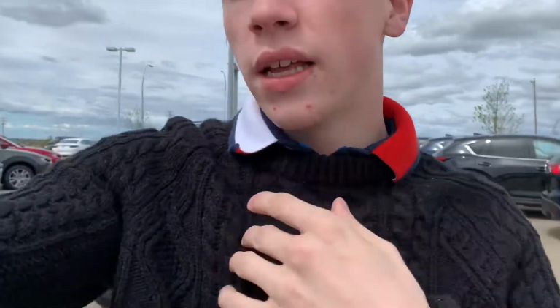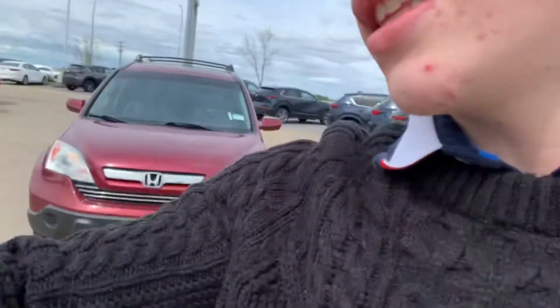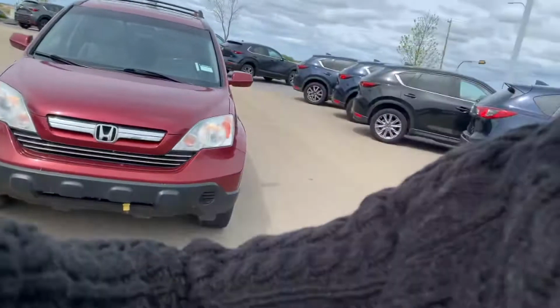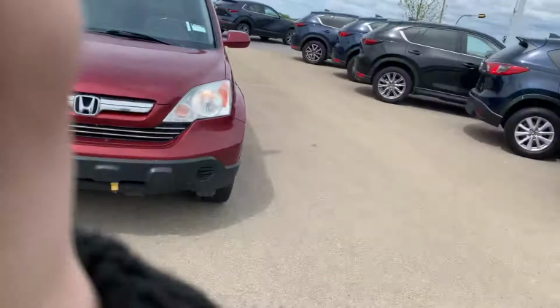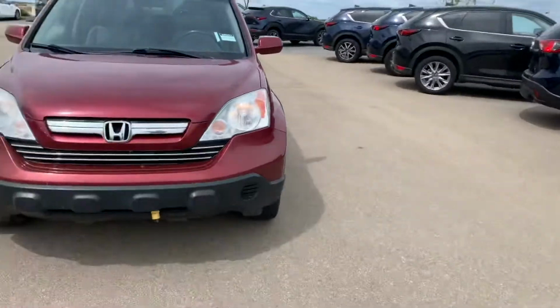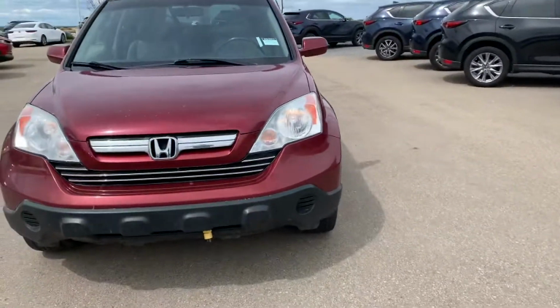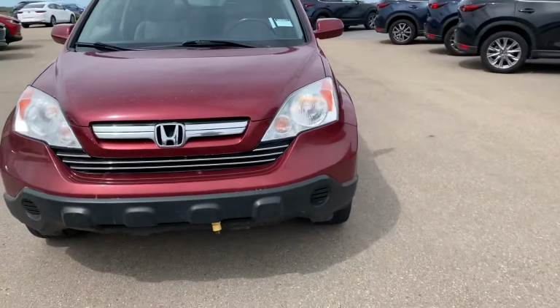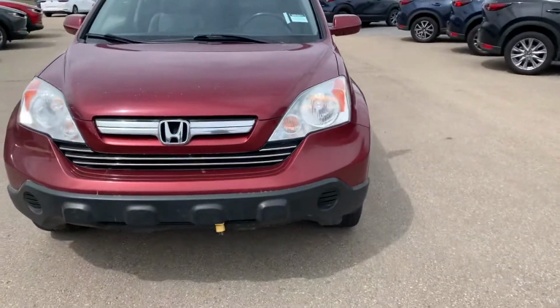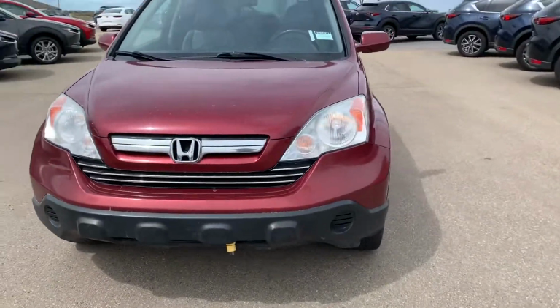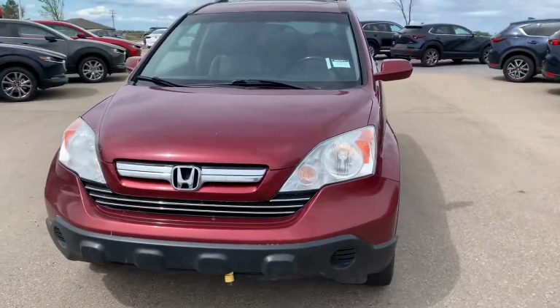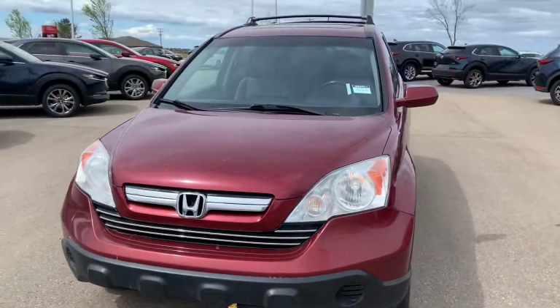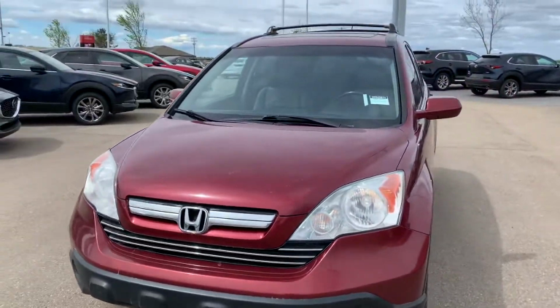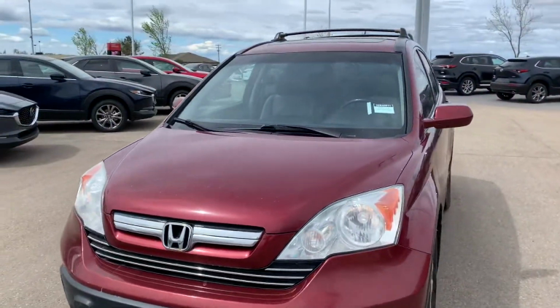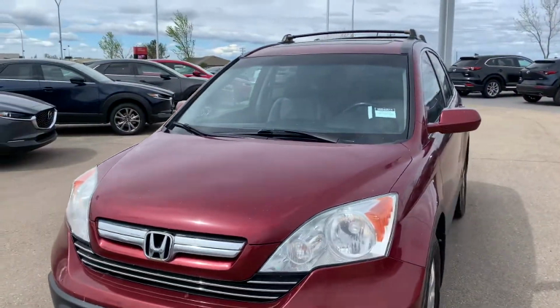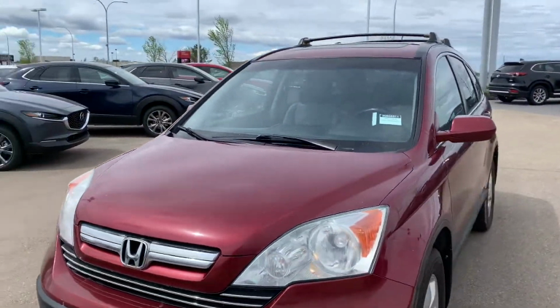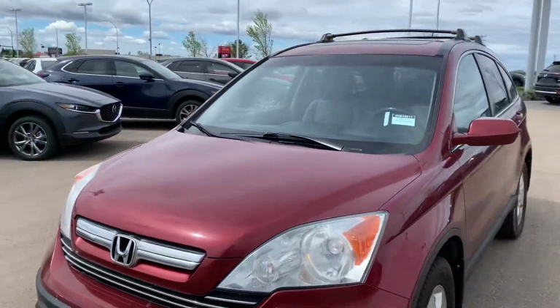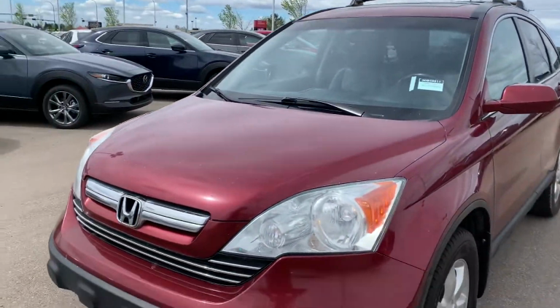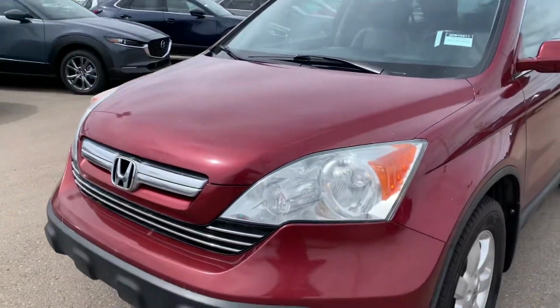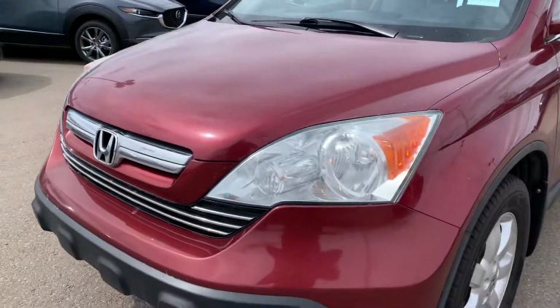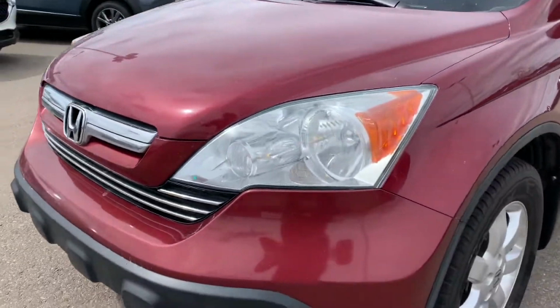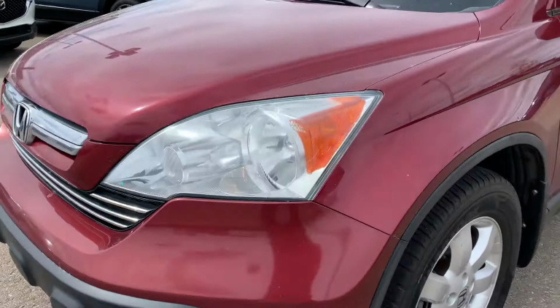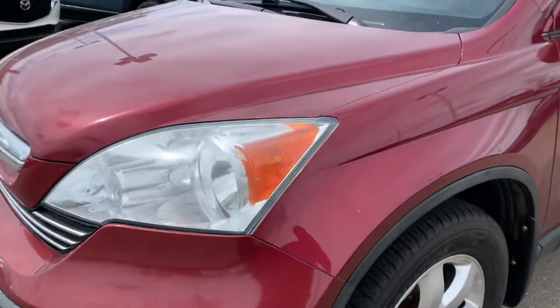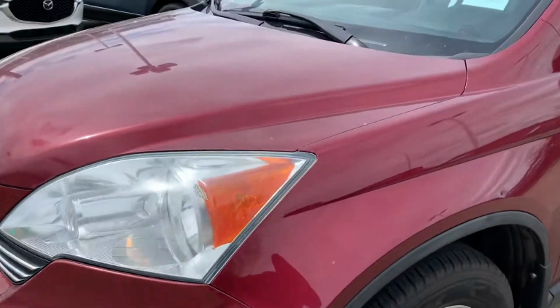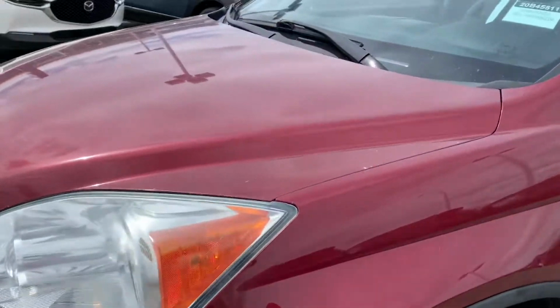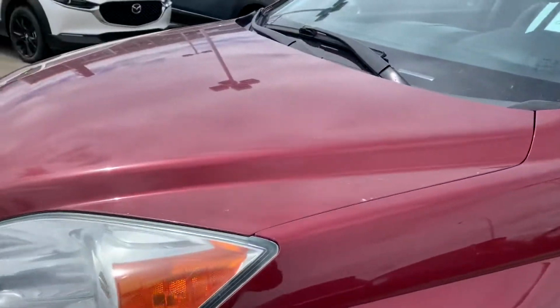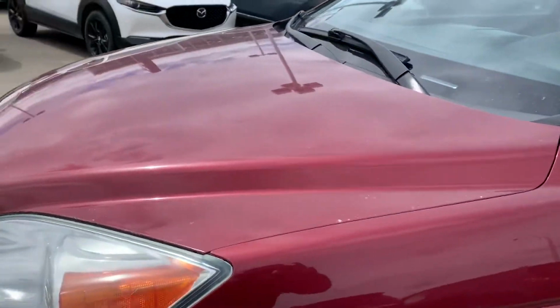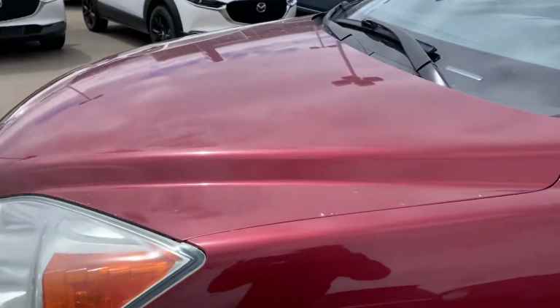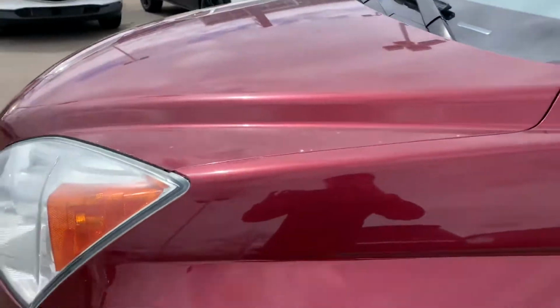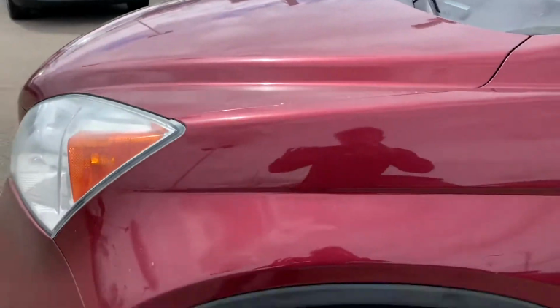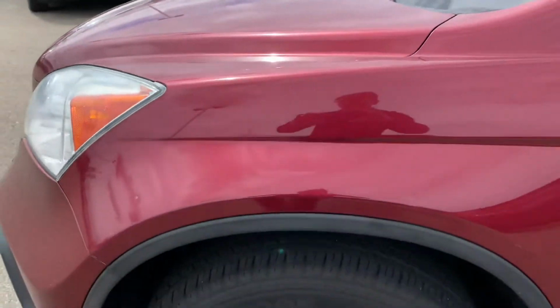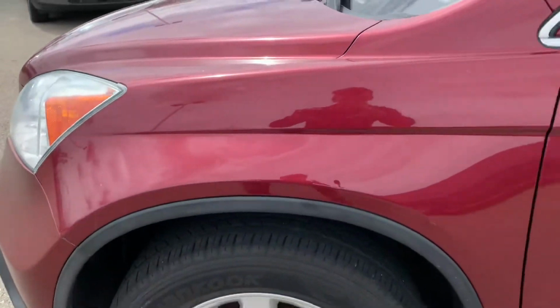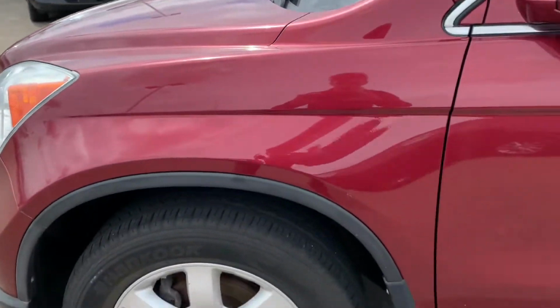Check this out. Now this right here is the CRV which you inquired about. It's a 2009. A little bit dirty but as you can see the body is still in great condition.